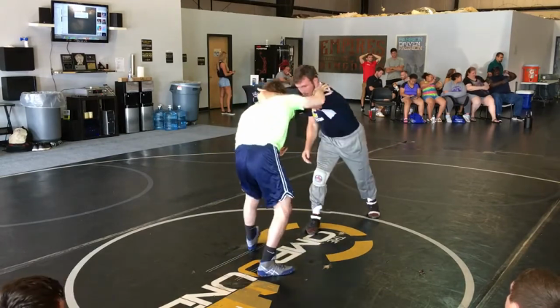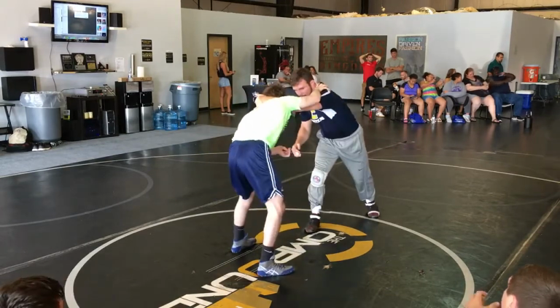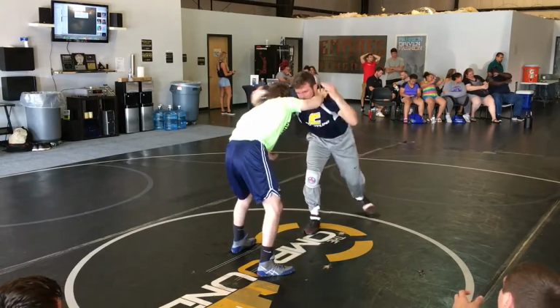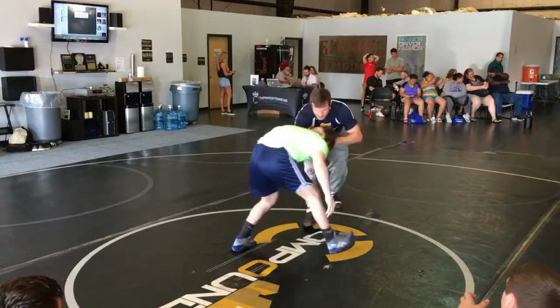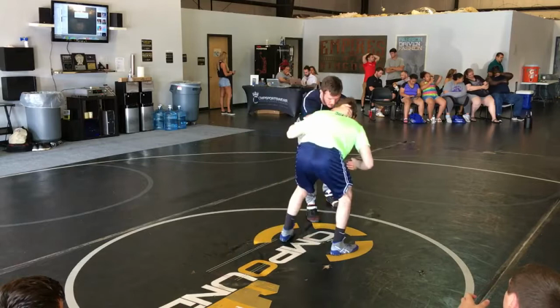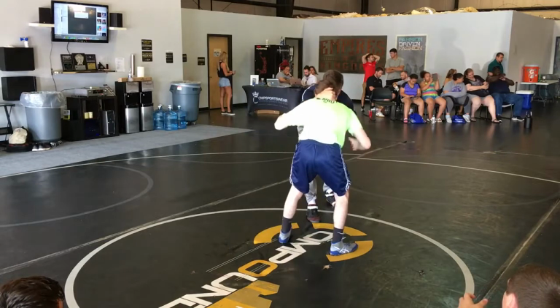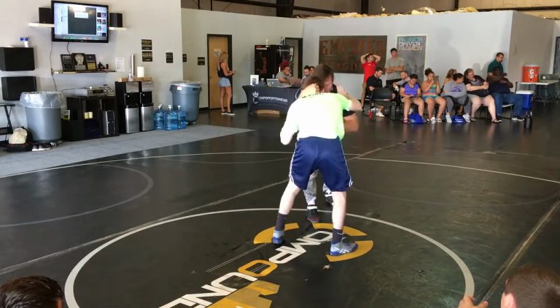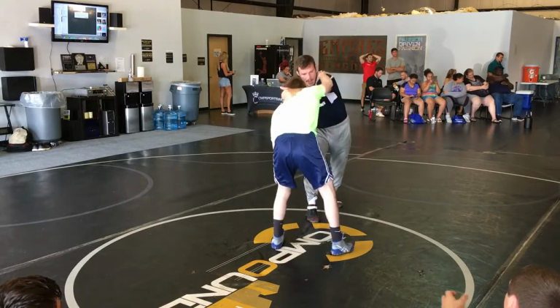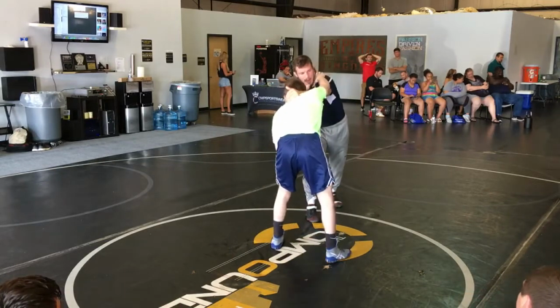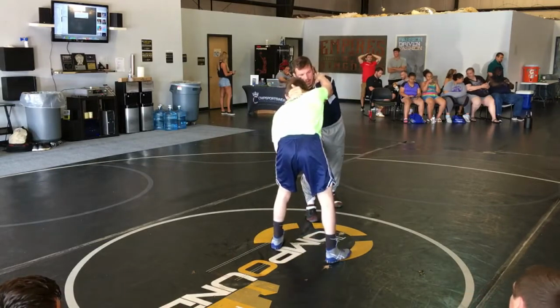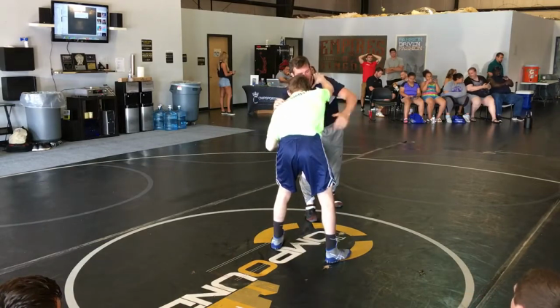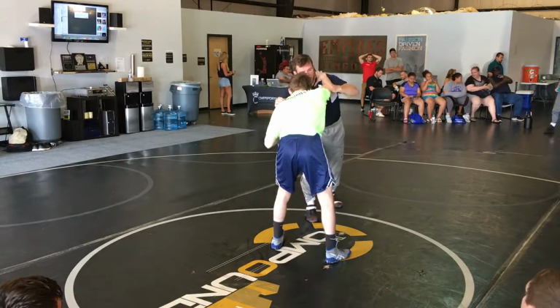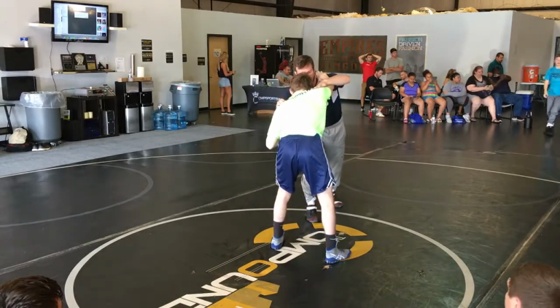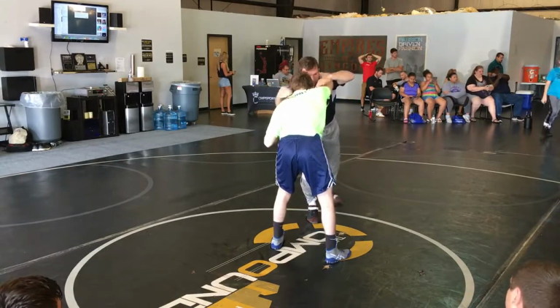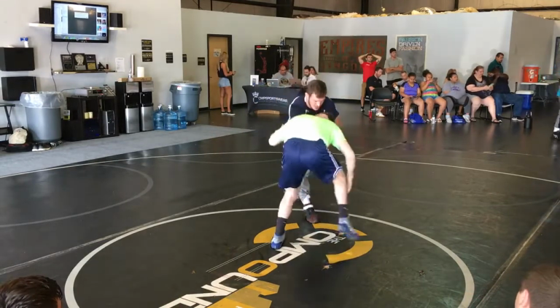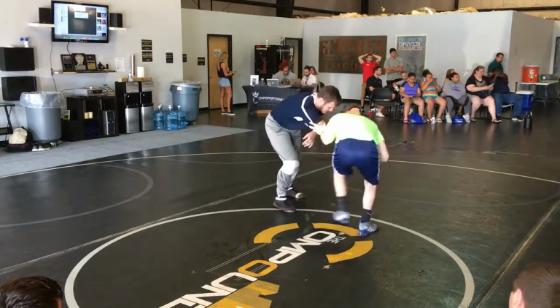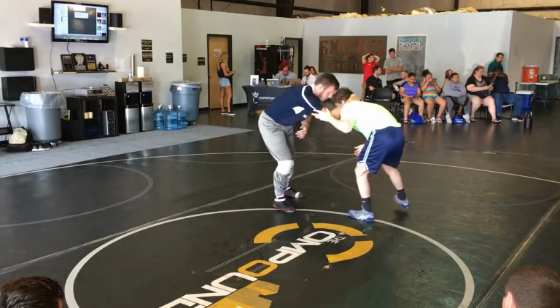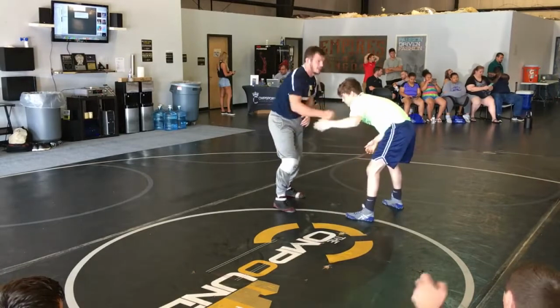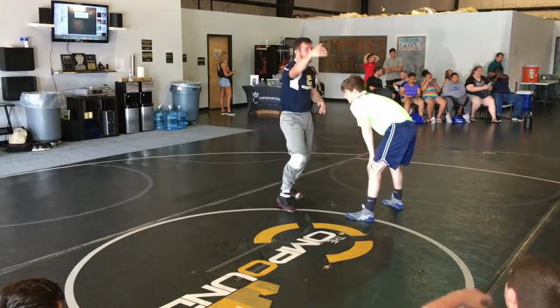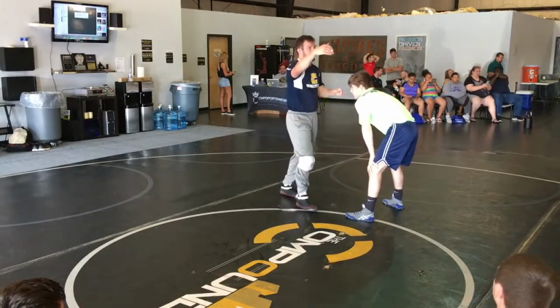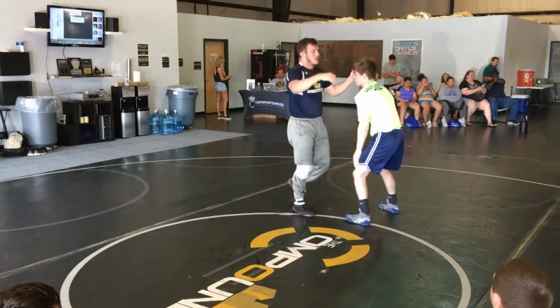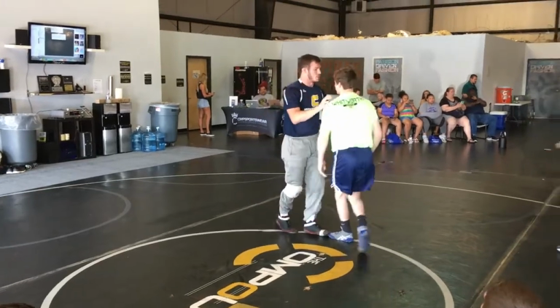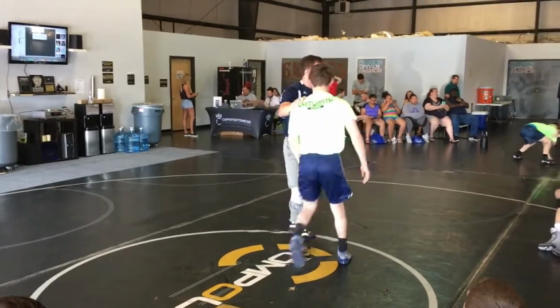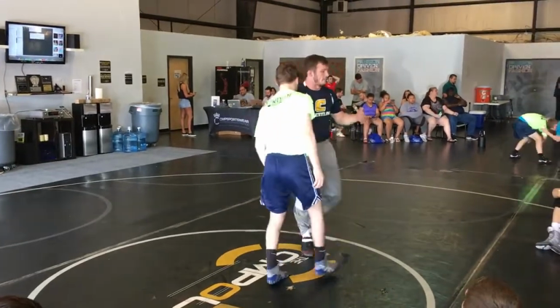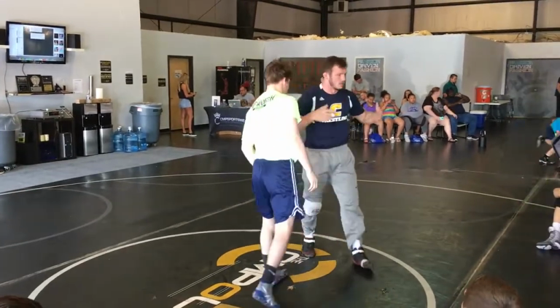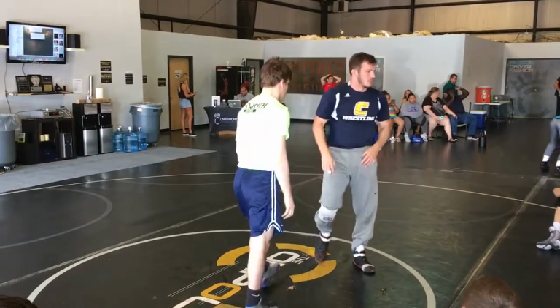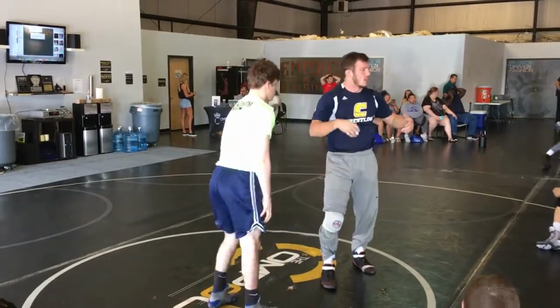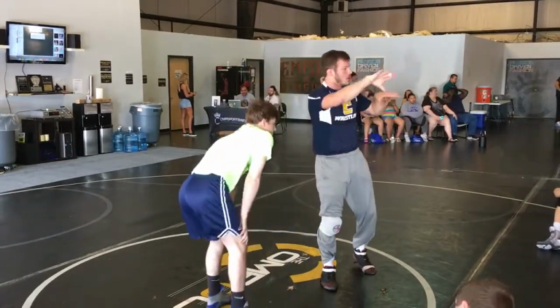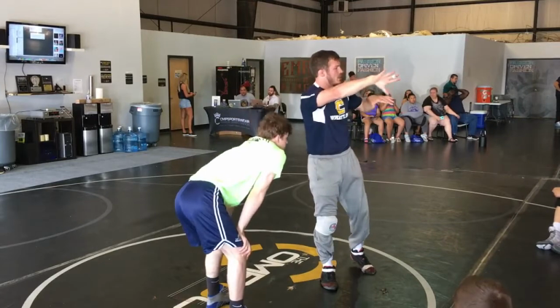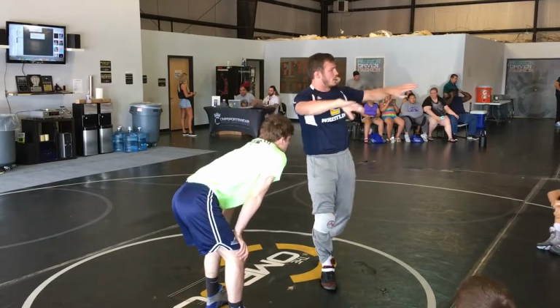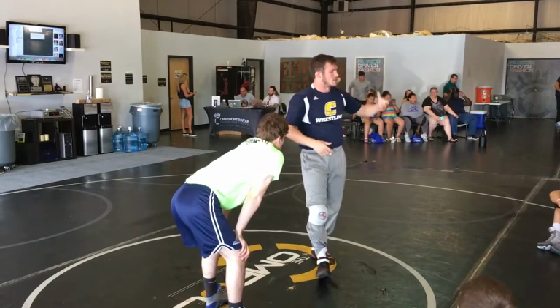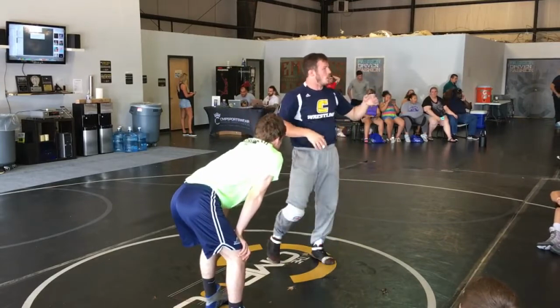If he's thumb blocking, I have to change hands and snap through the arm. I'm snapping right at the elbow or right above the elbow, changing hands and snapping through. Now we can get back to our right hand. I just want to show you all that for the sake of what you're going to see — thumb blocks, elbows.